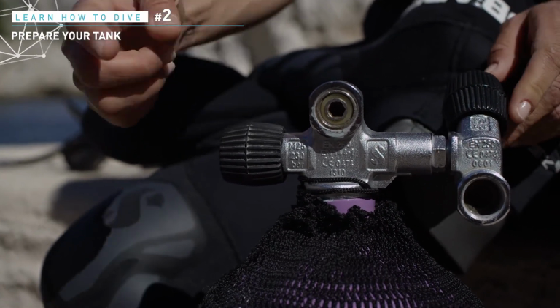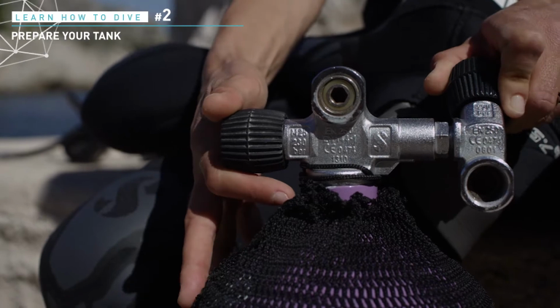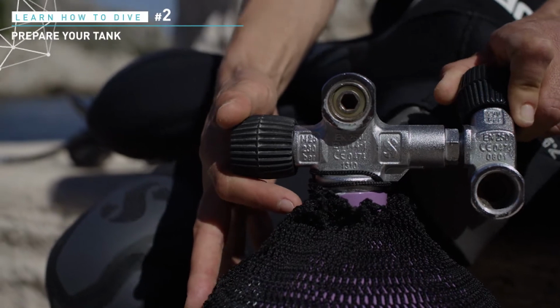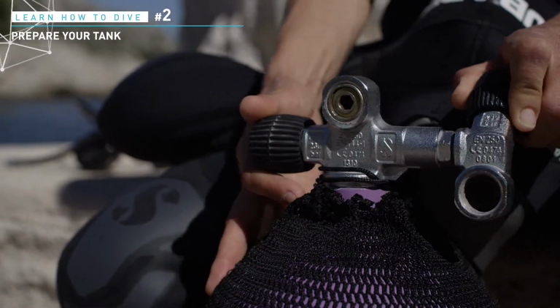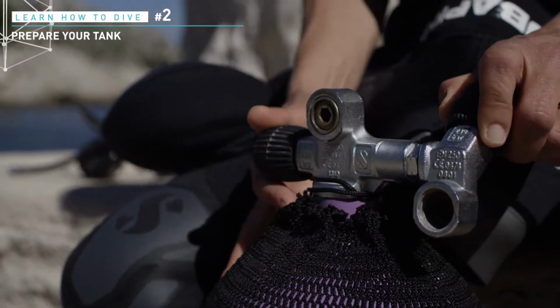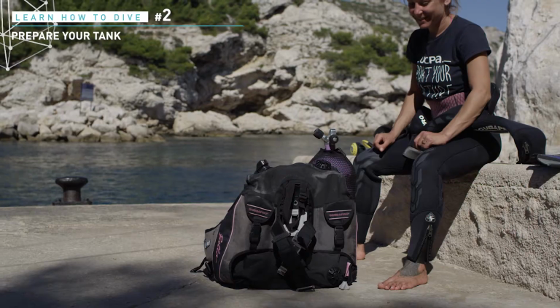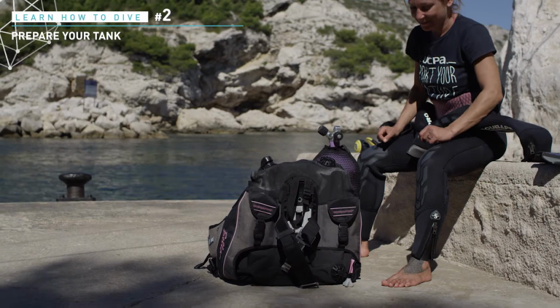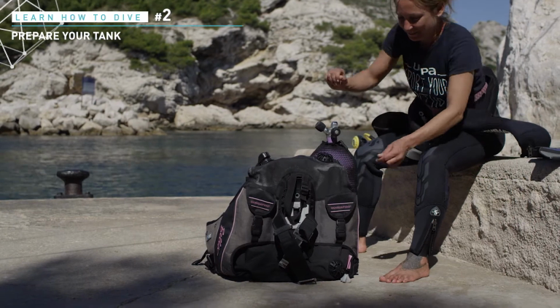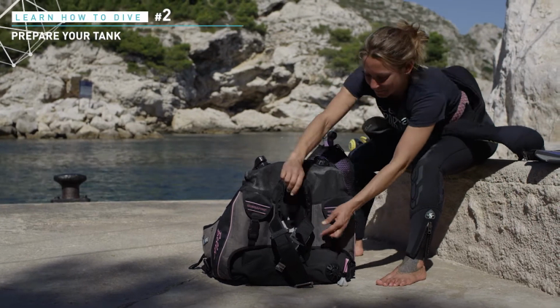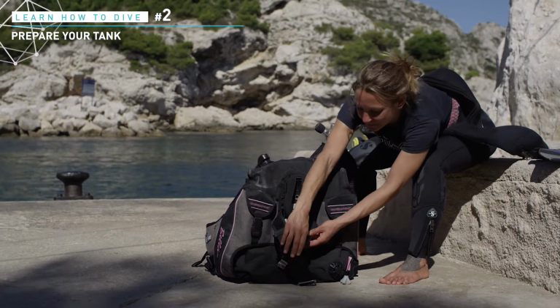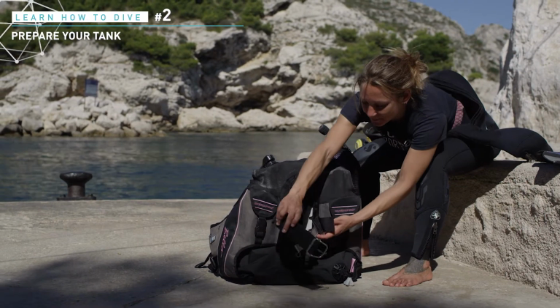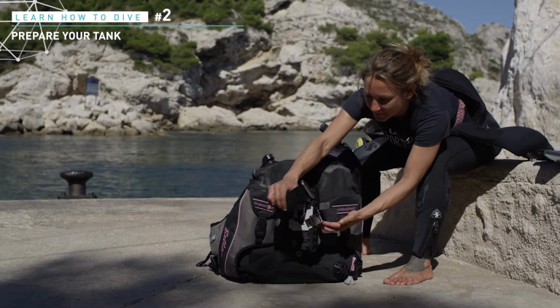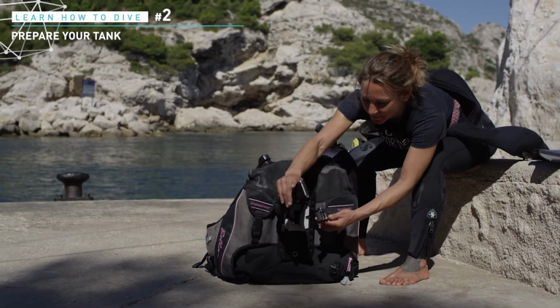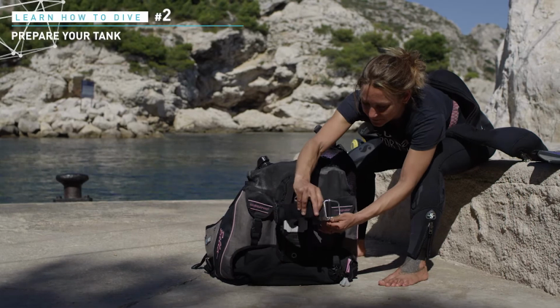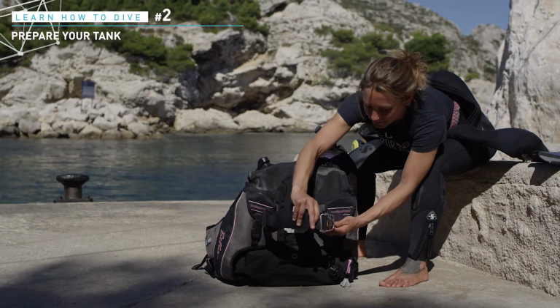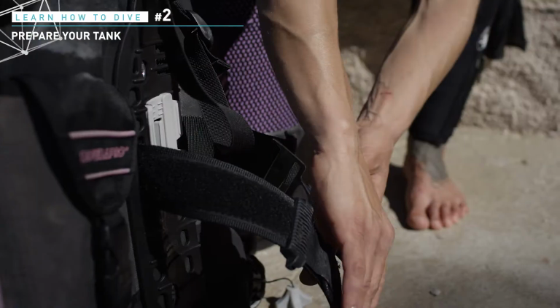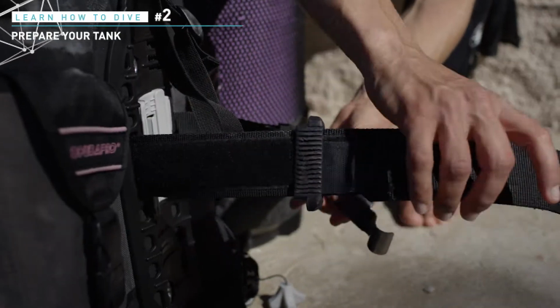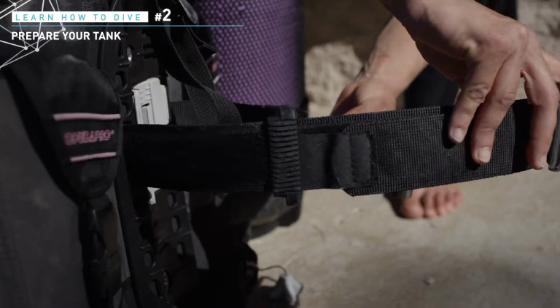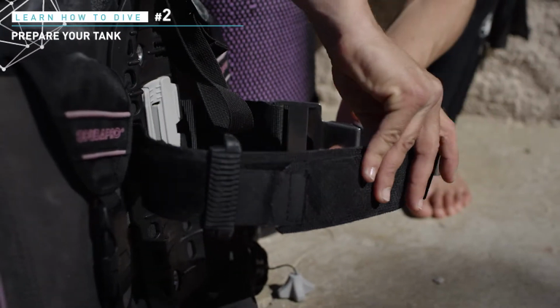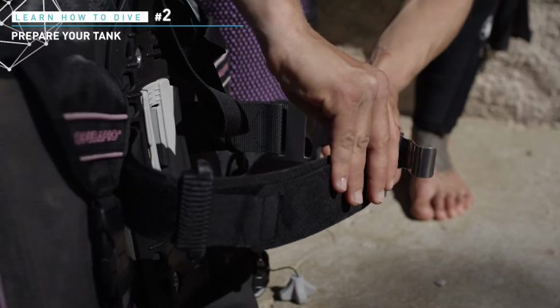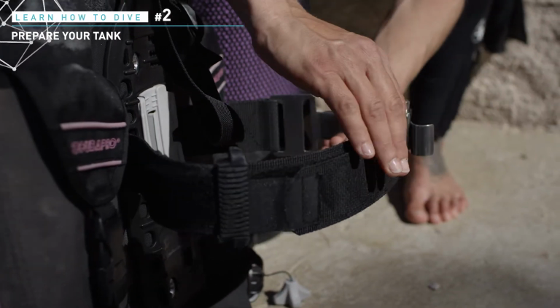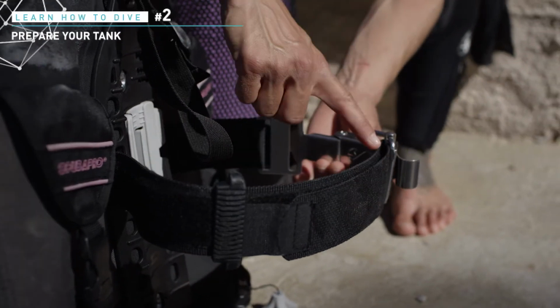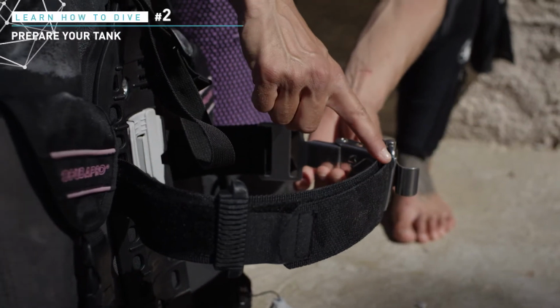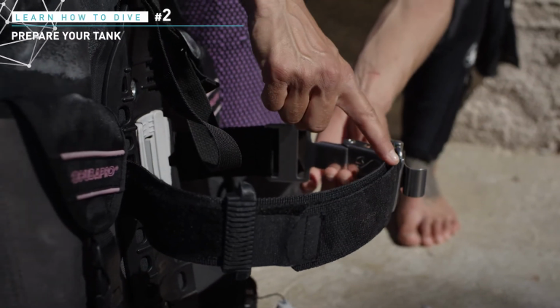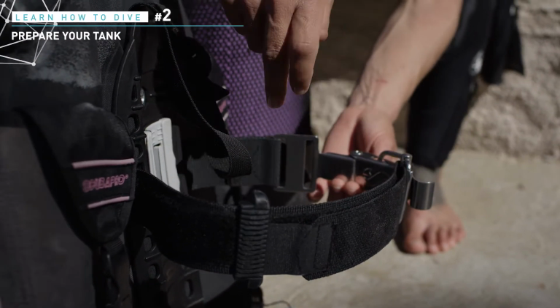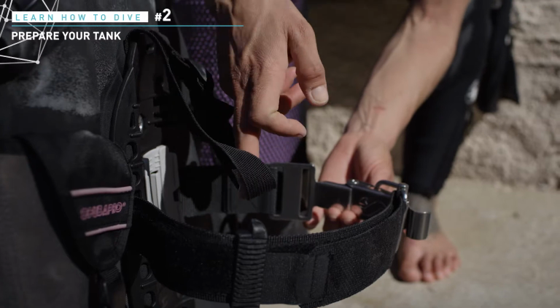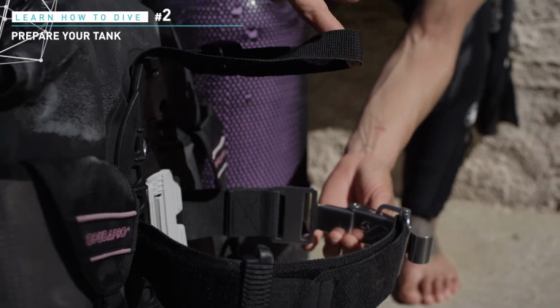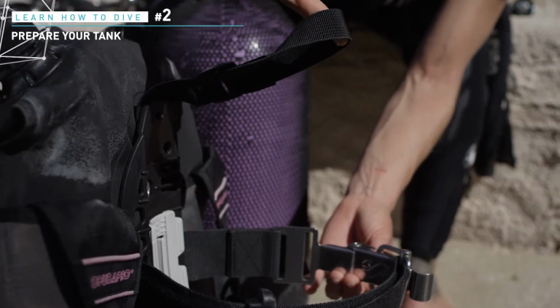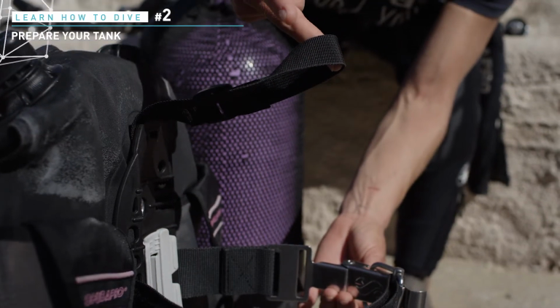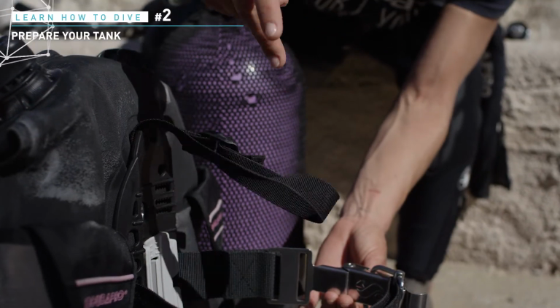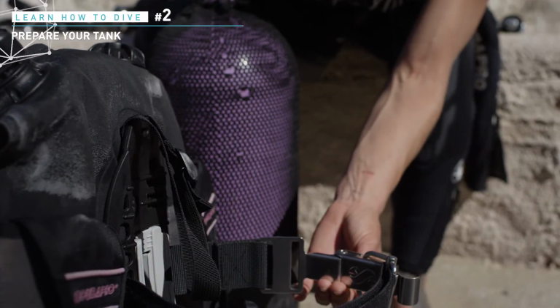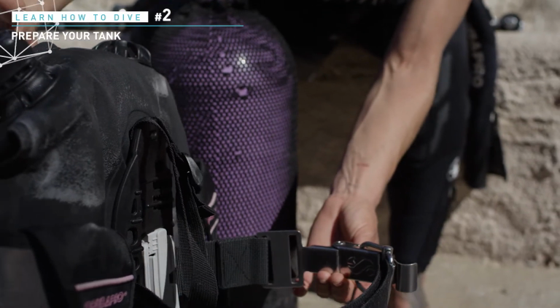First, set your jacket around the tank. Stand in front of the tank, that is, in front of the valve outlet. Your BCD has two straps. One is clamped around the tank and holds on the jacket. The other is the safety system.